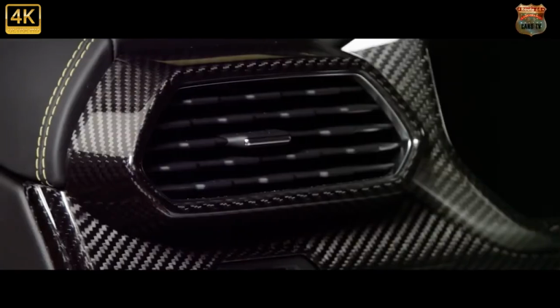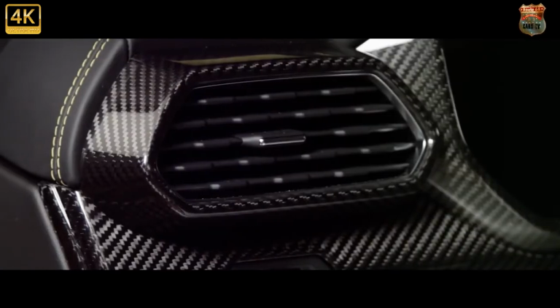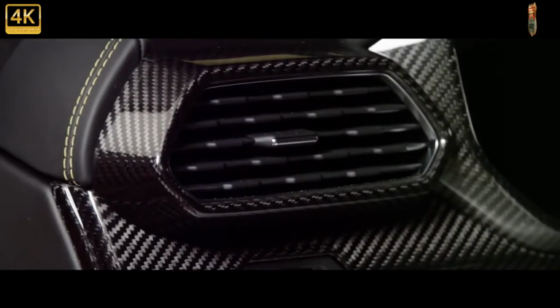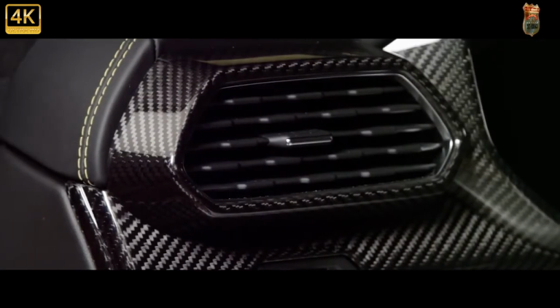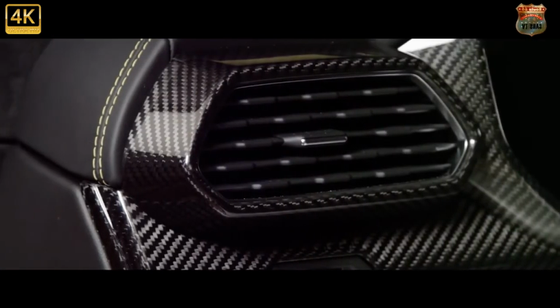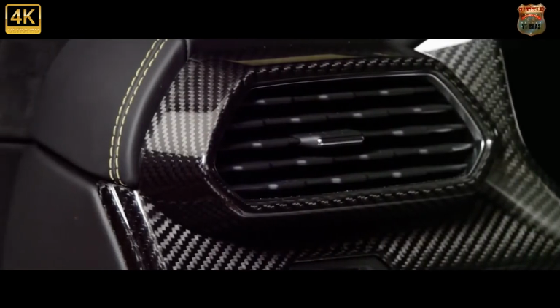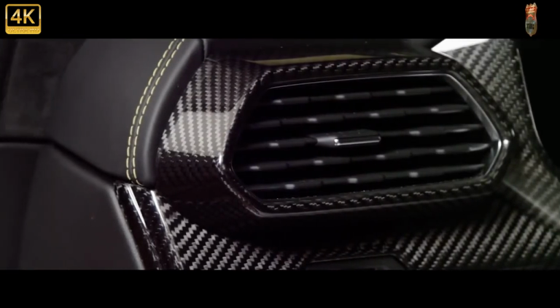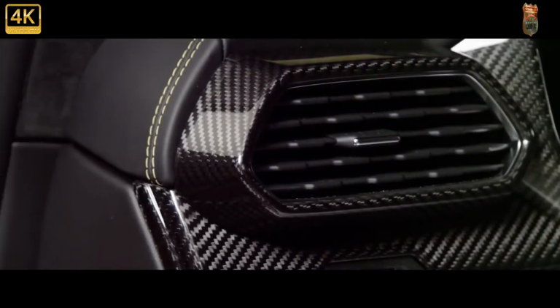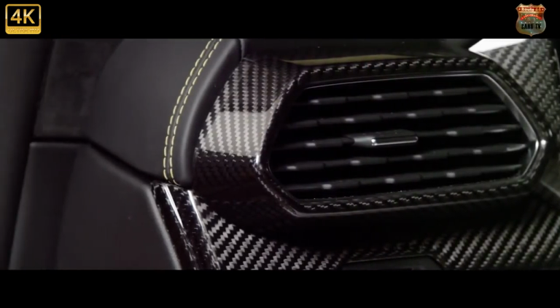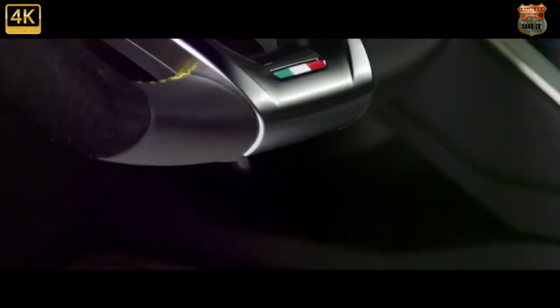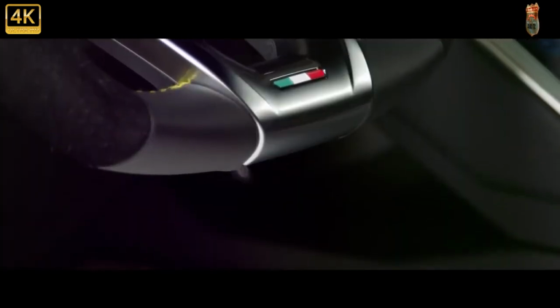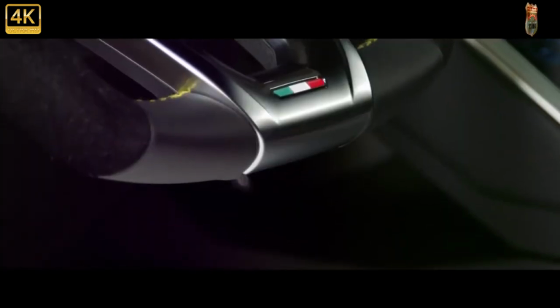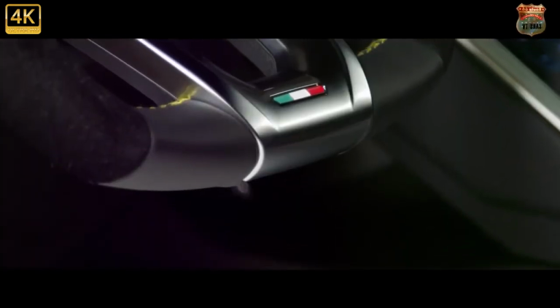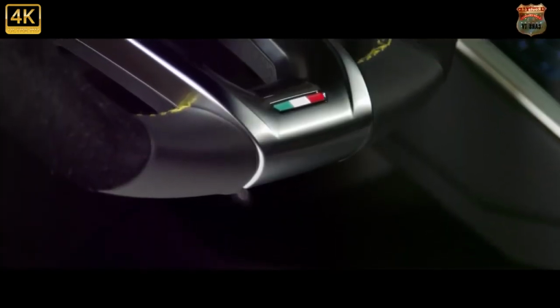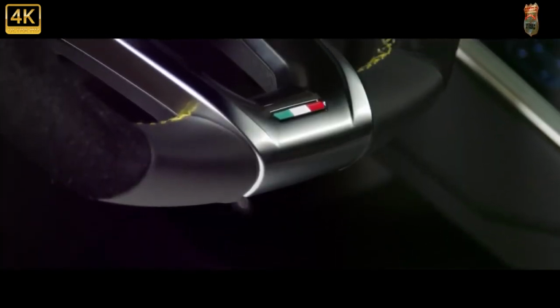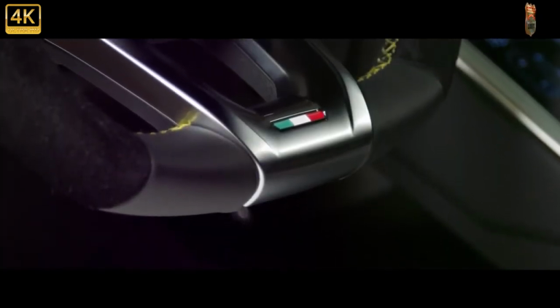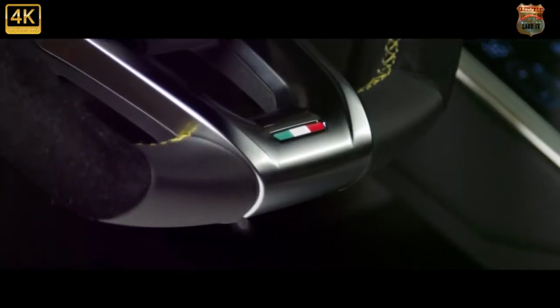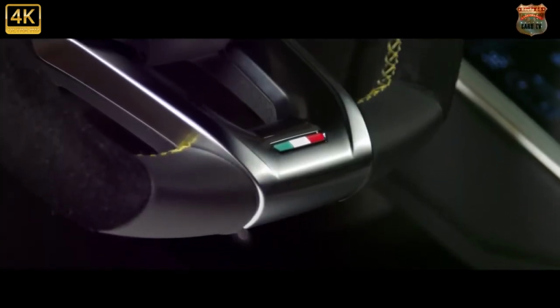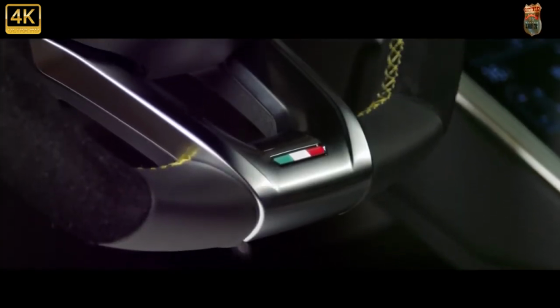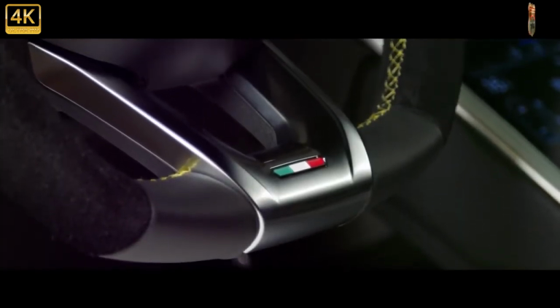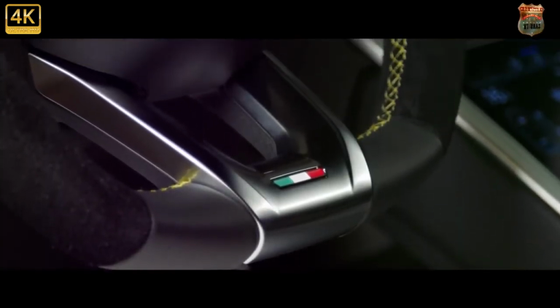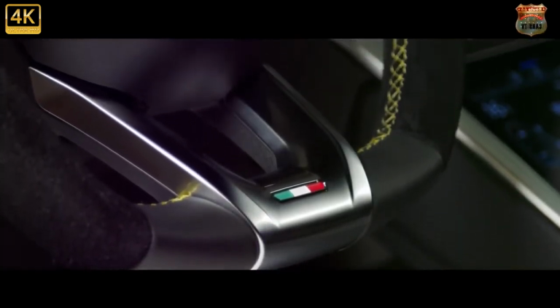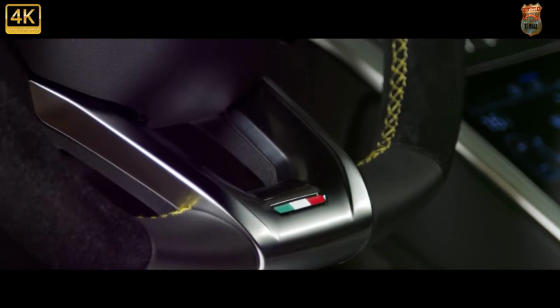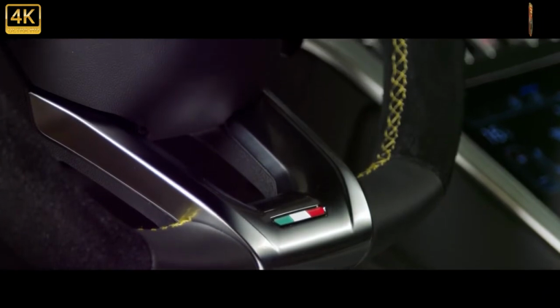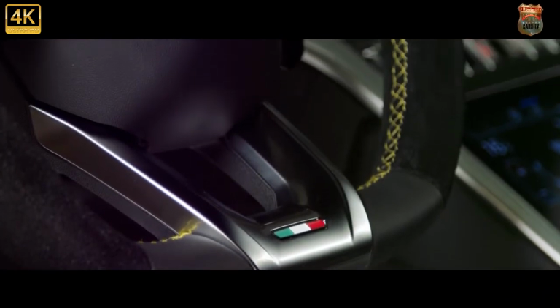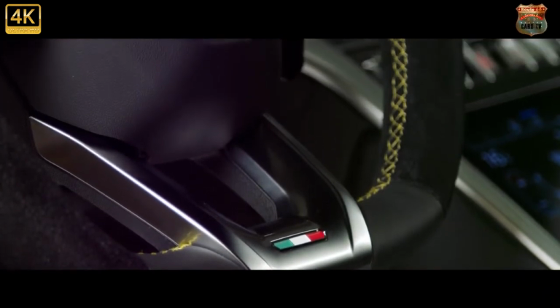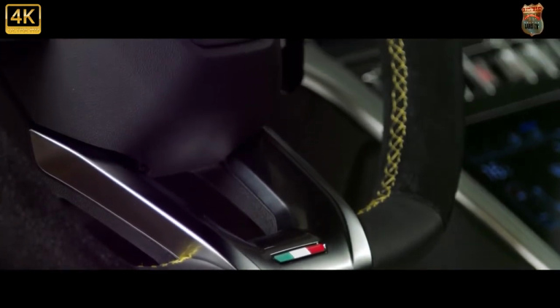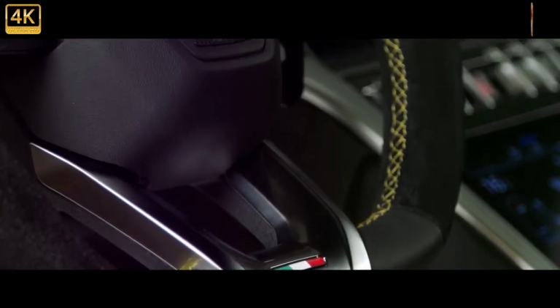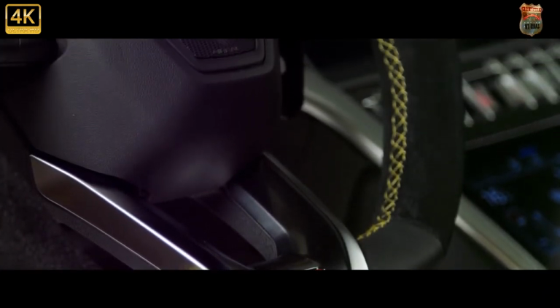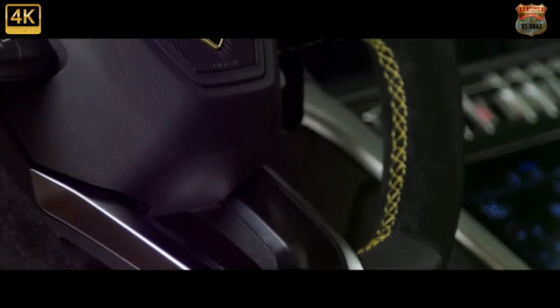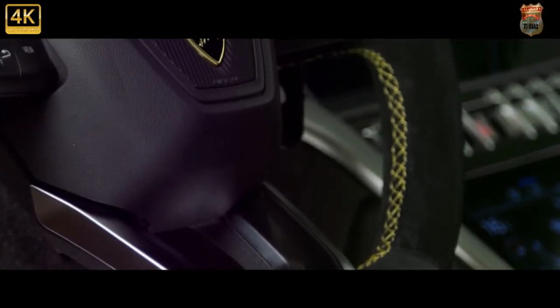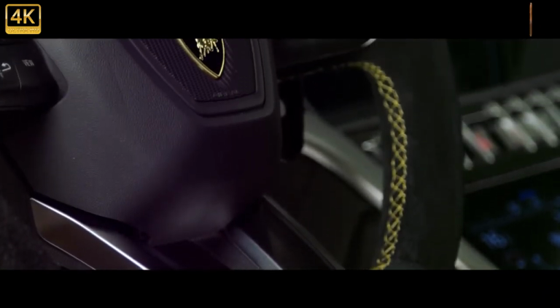The 2022 Urus is also more expensive than the outgoing model, with an extra $10,683 tacked onto its starting price. That may be the only thing about the Urus that goes unnoticed.